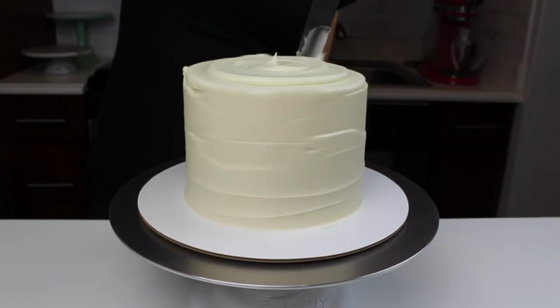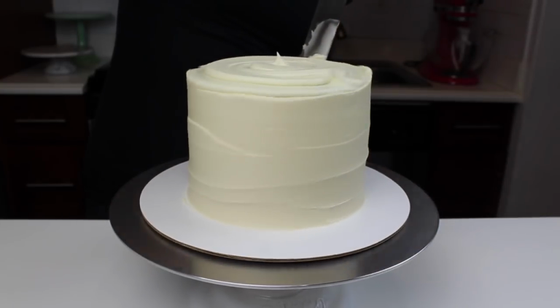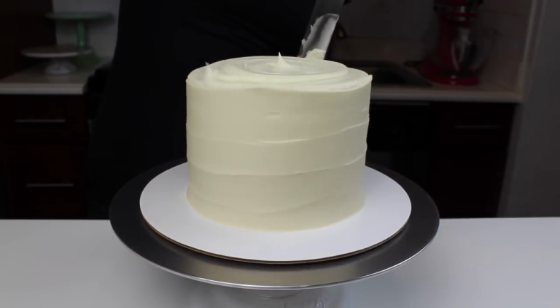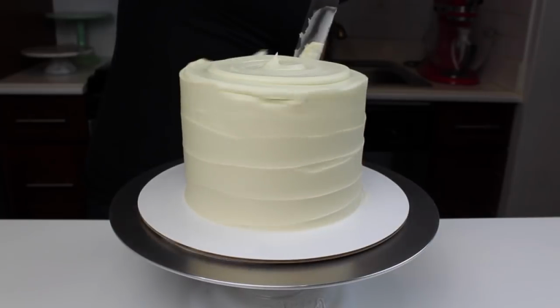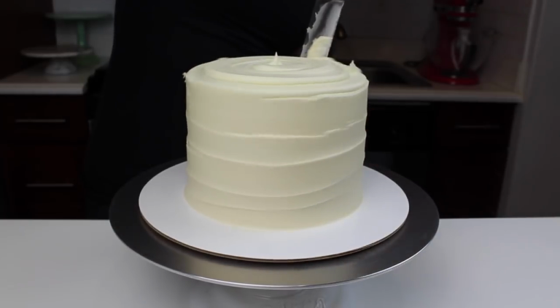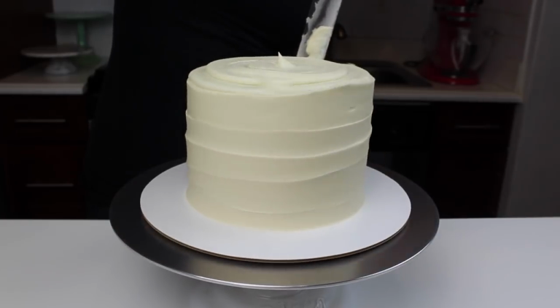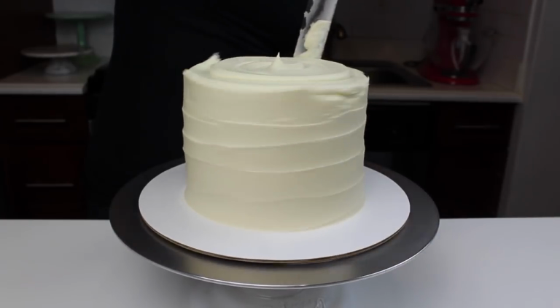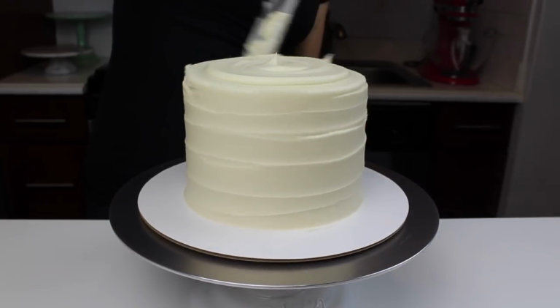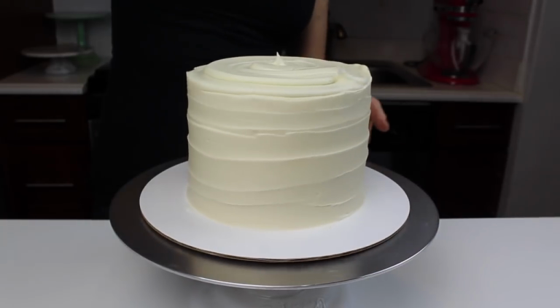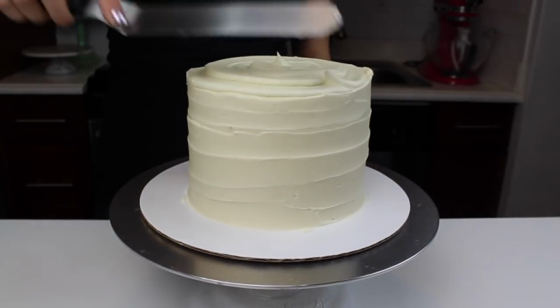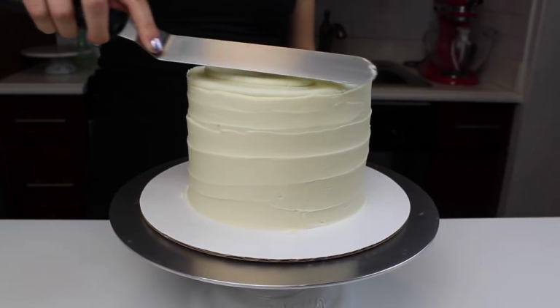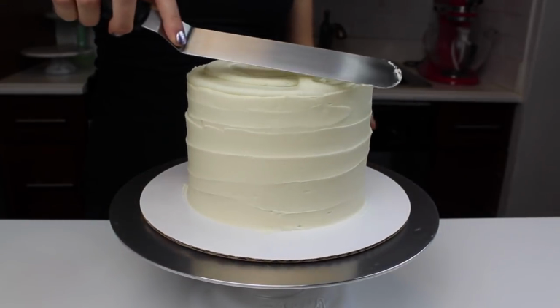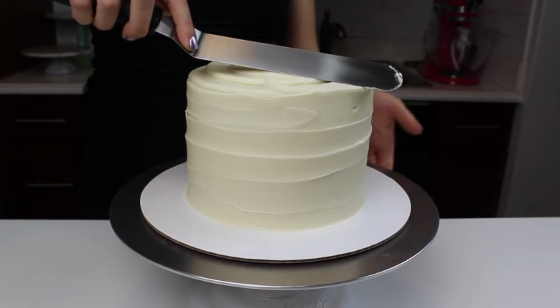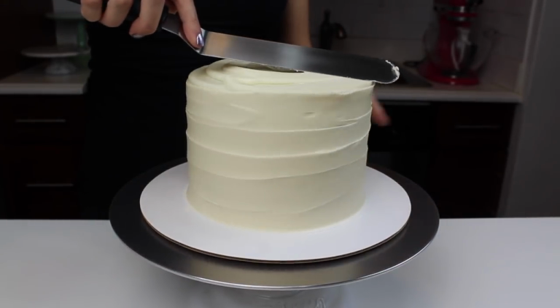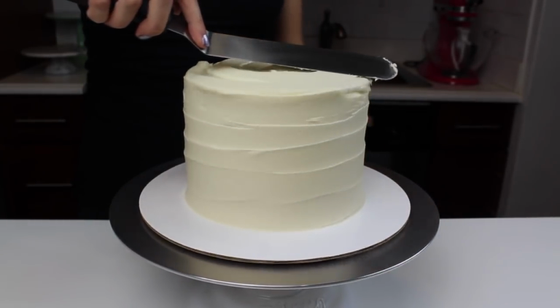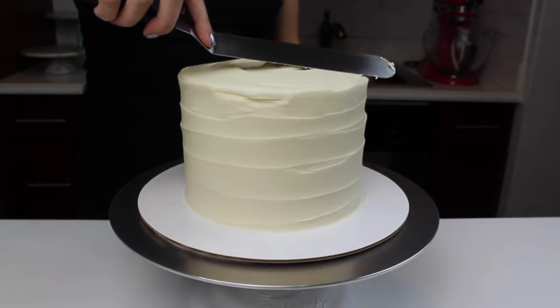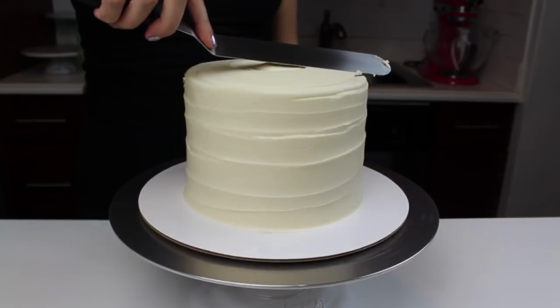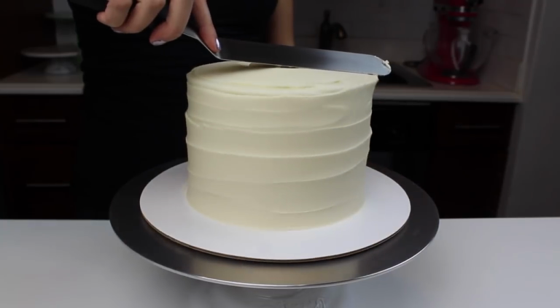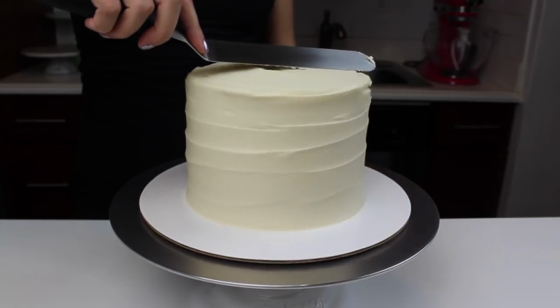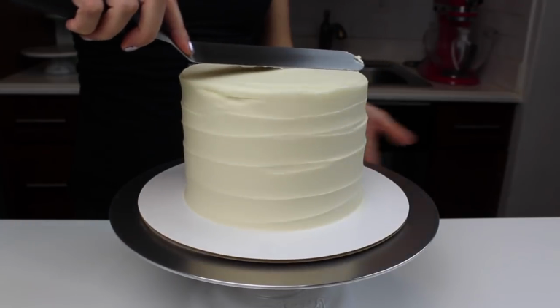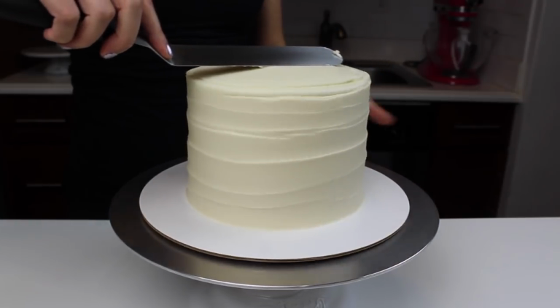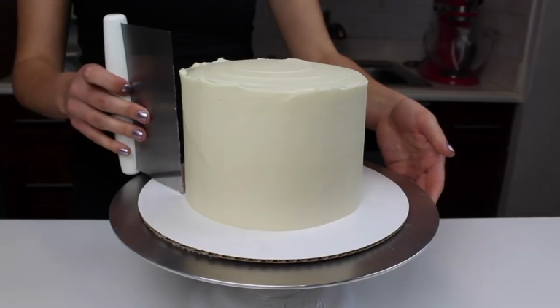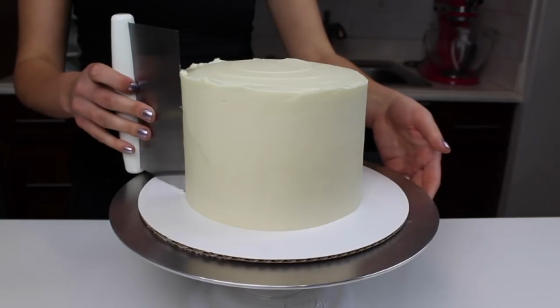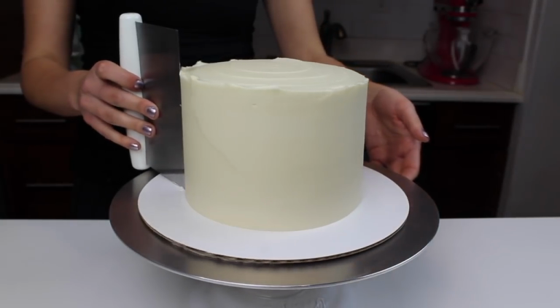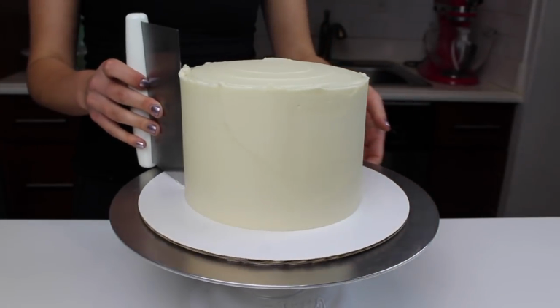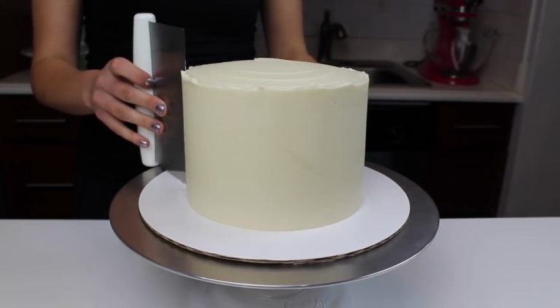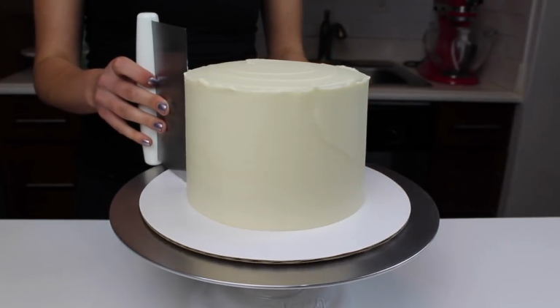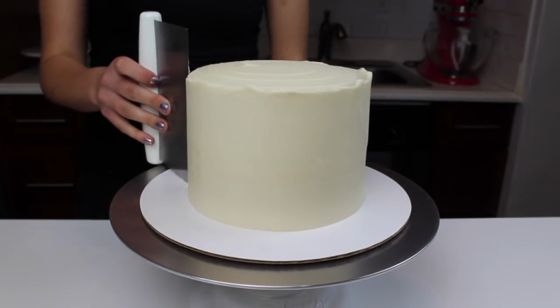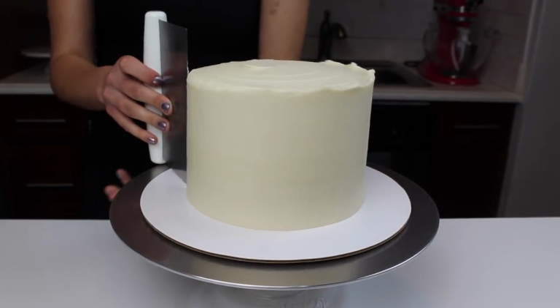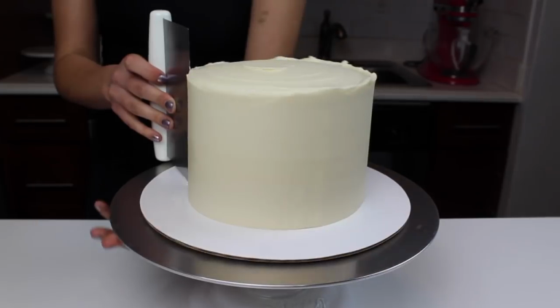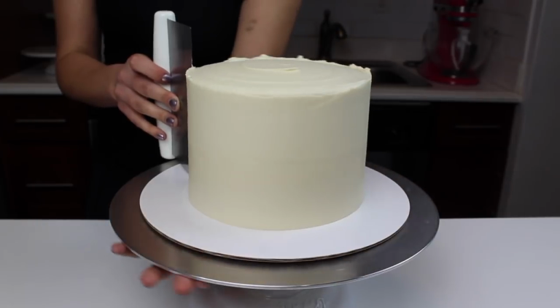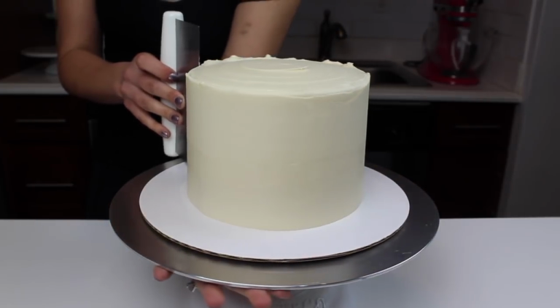If you want to see a full in-depth tutorial on how to frost a cake with smooth sides, click the info card in the upper right corner of your screen. The most important tool for getting nice smooth sides is a bench scraper.